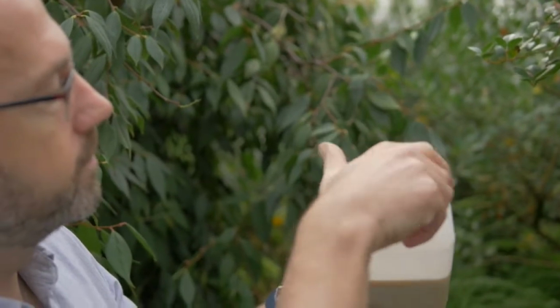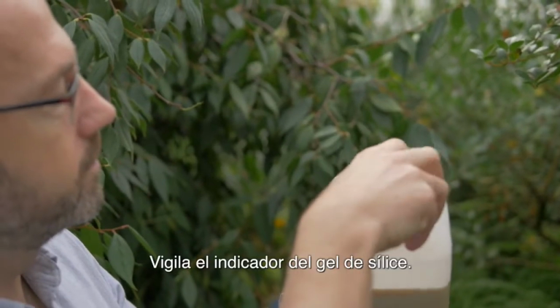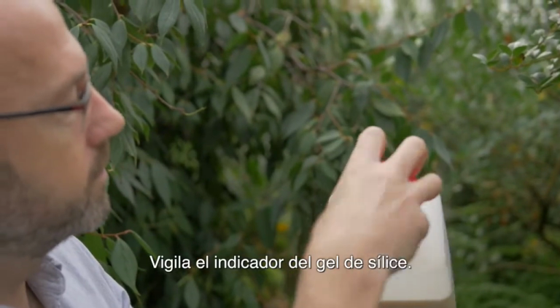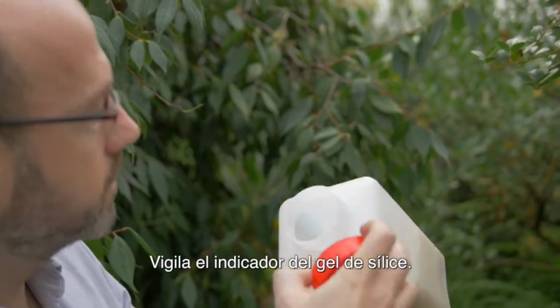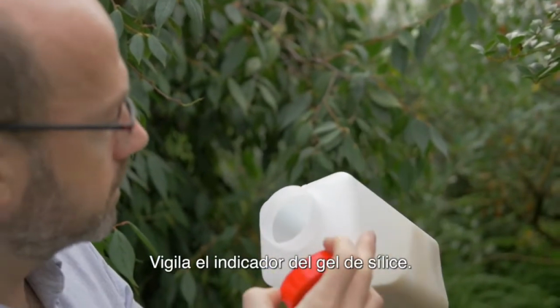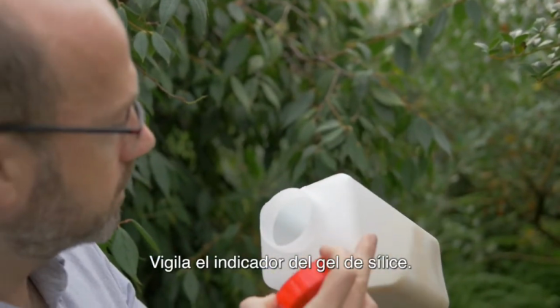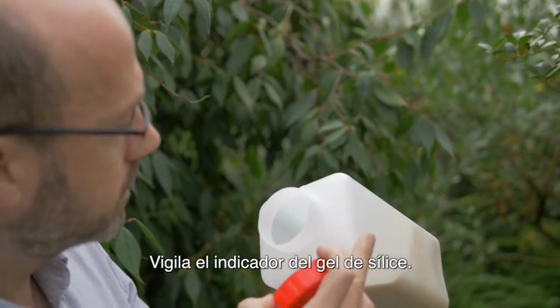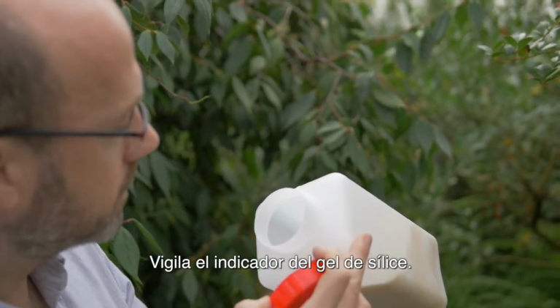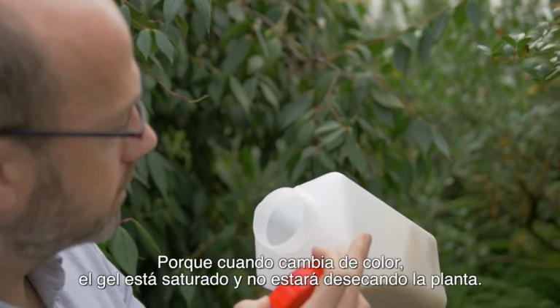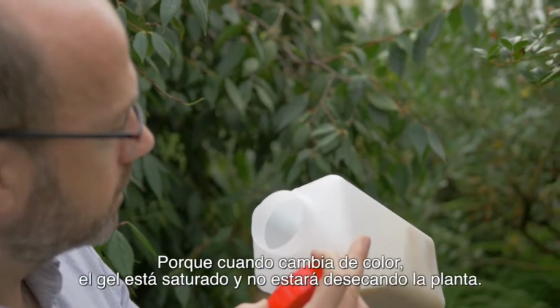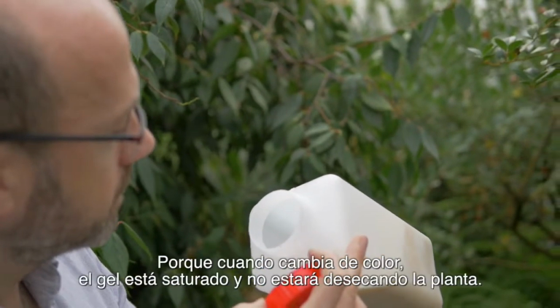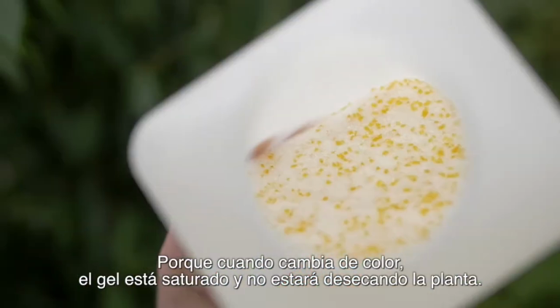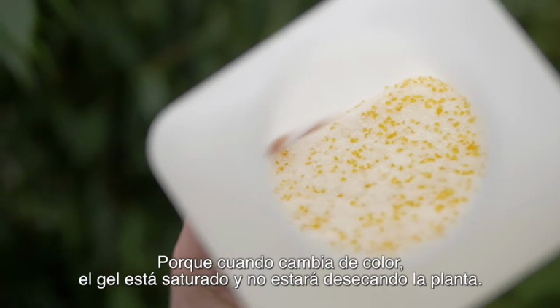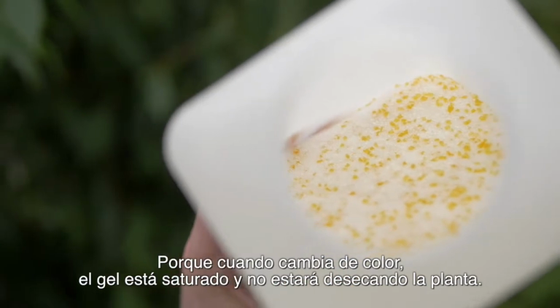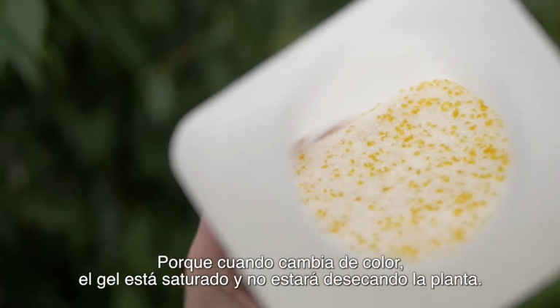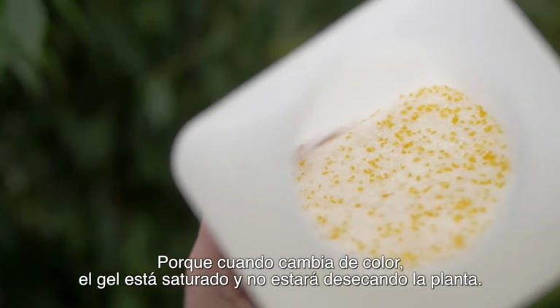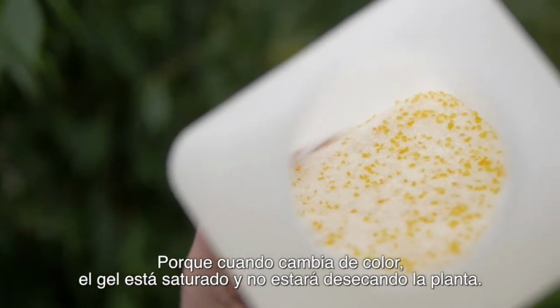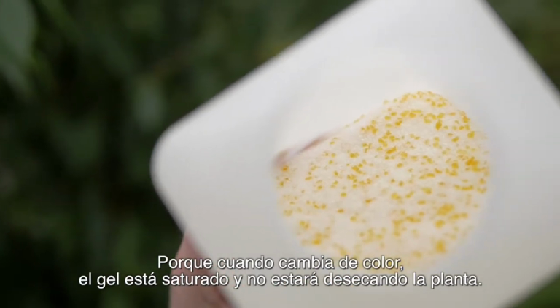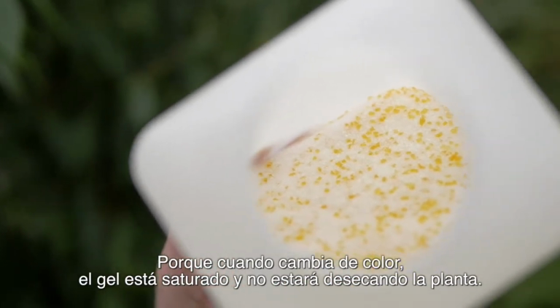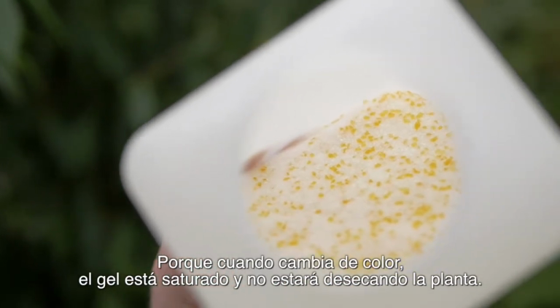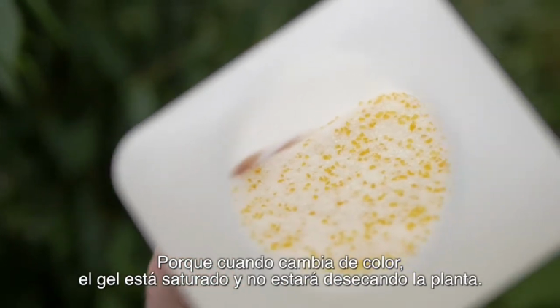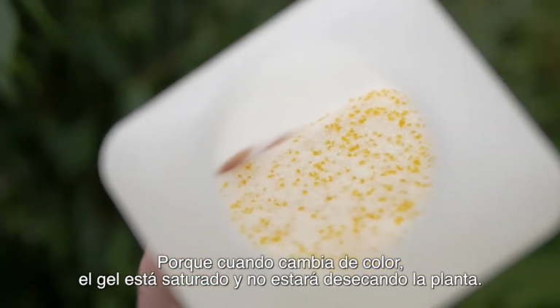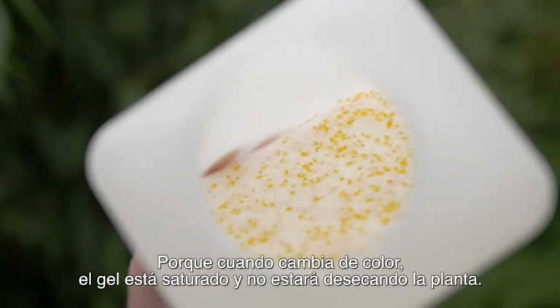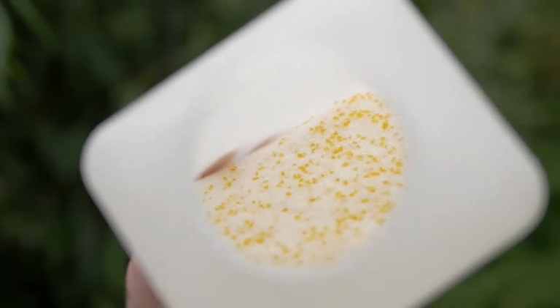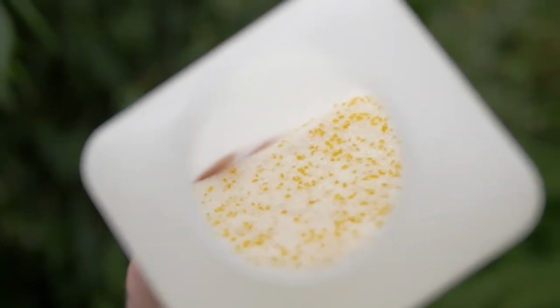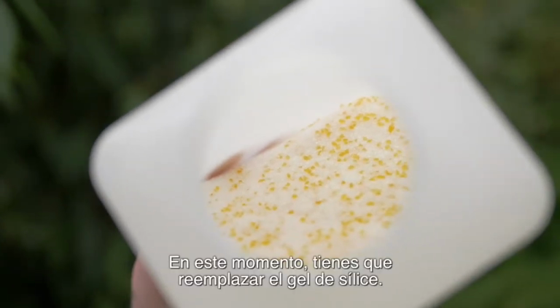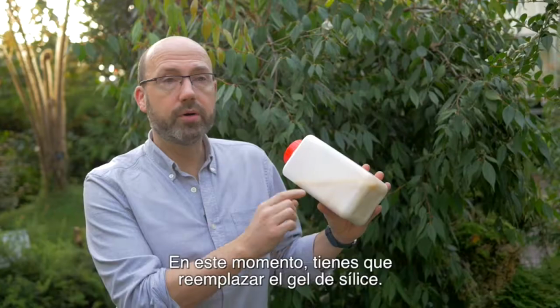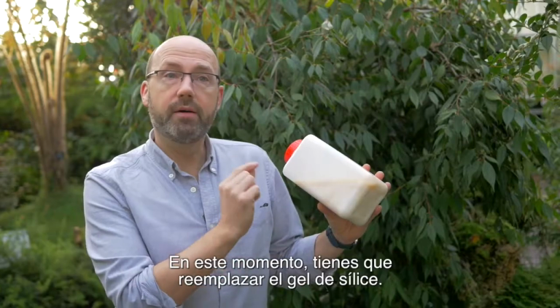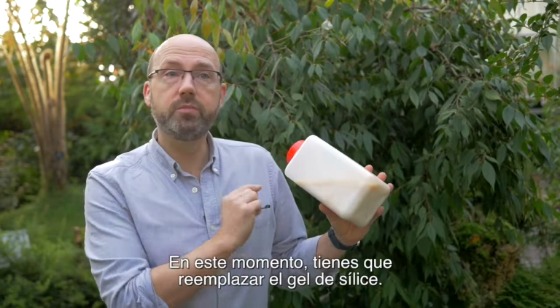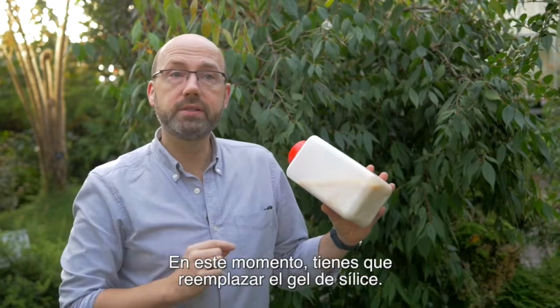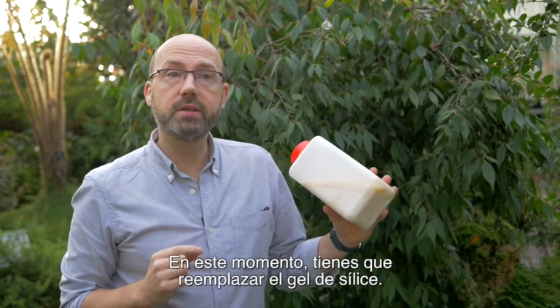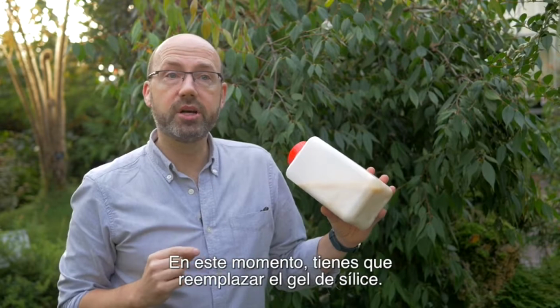Keep an eye on the silica gel indicator, because when that changes colour, the gel is saturated and it won't be drying the plant. At that point, you have to replace the silica gel.